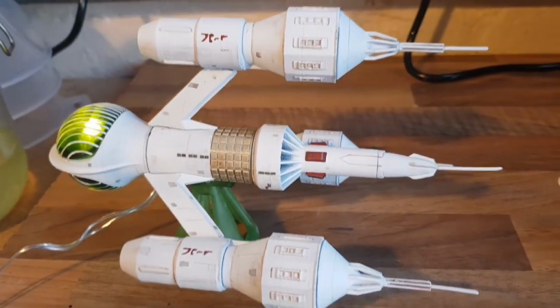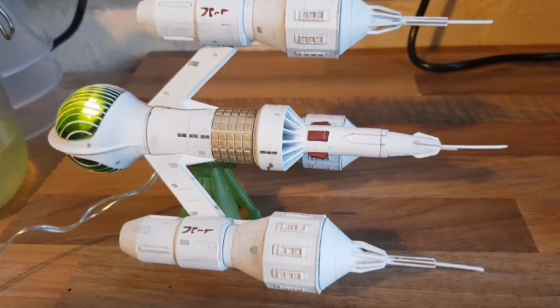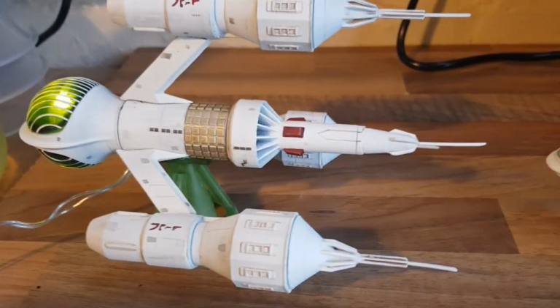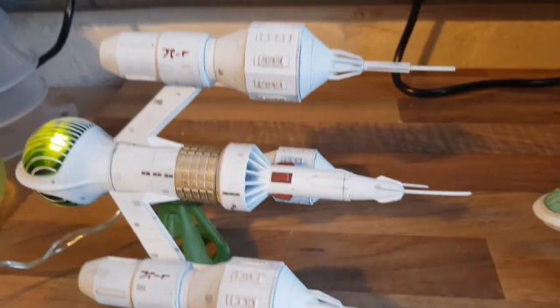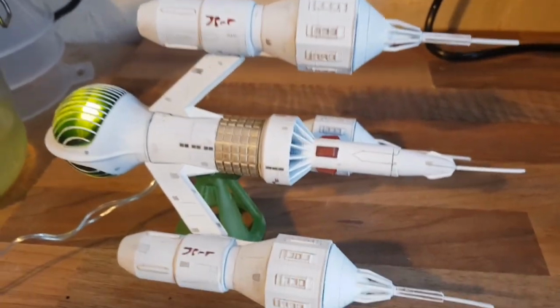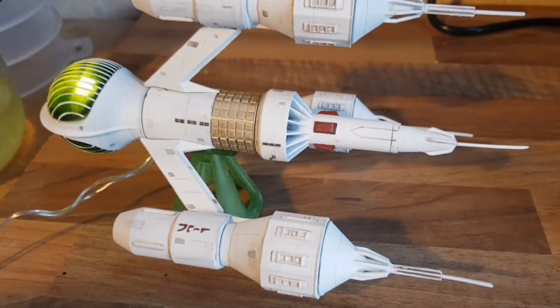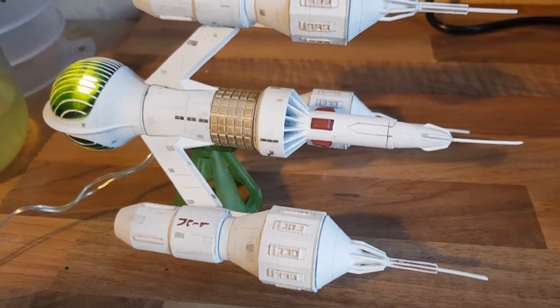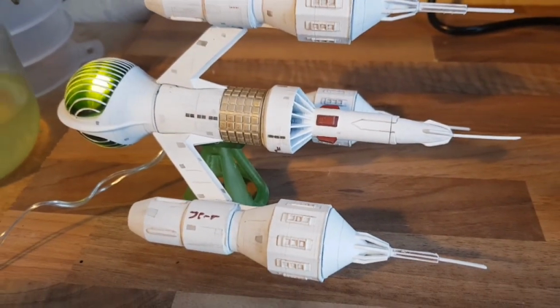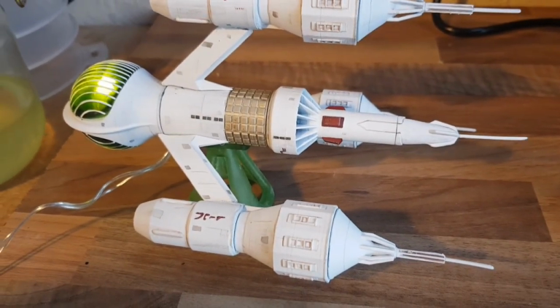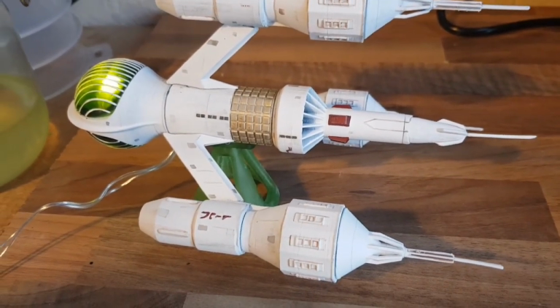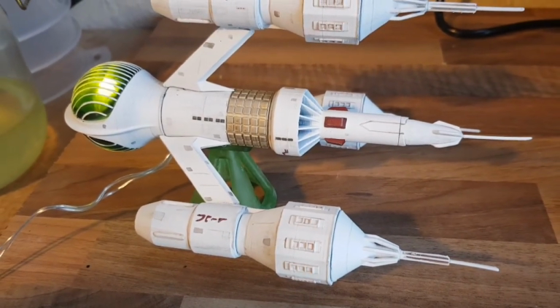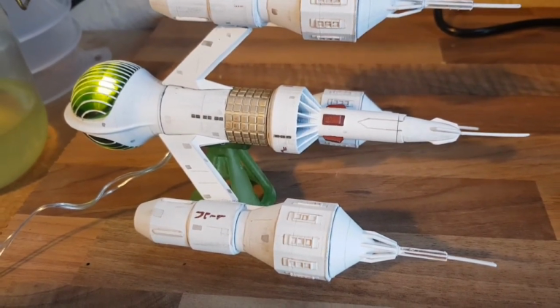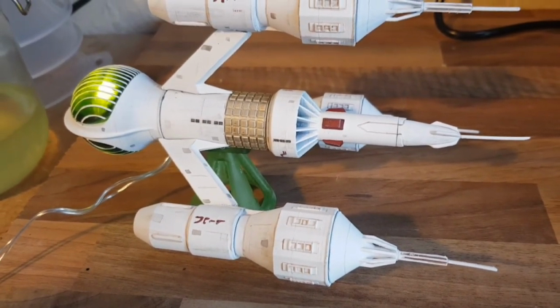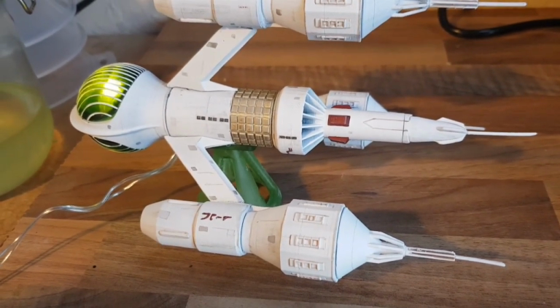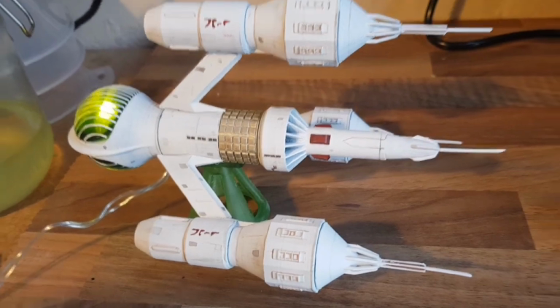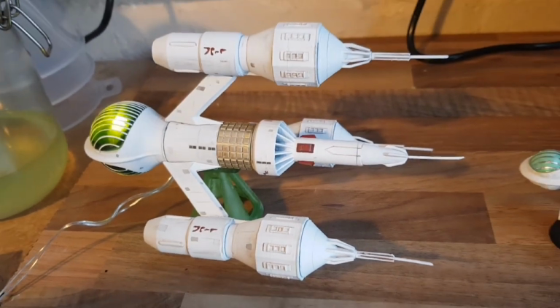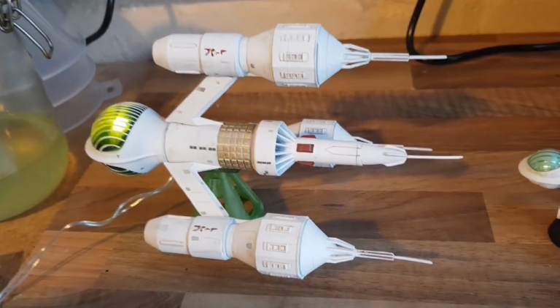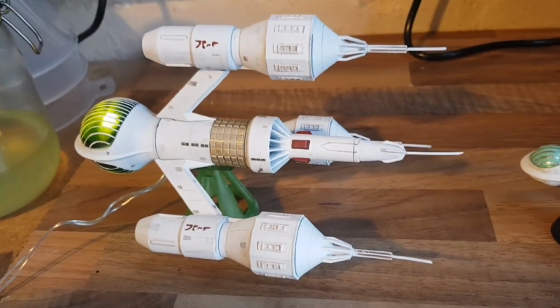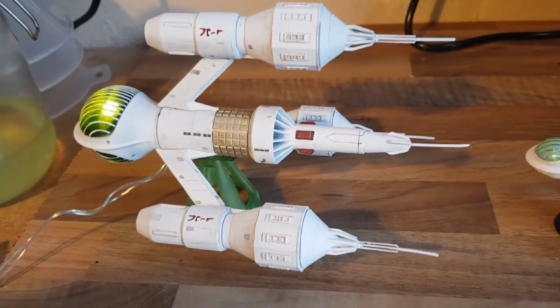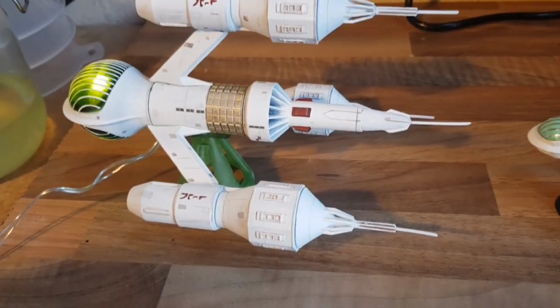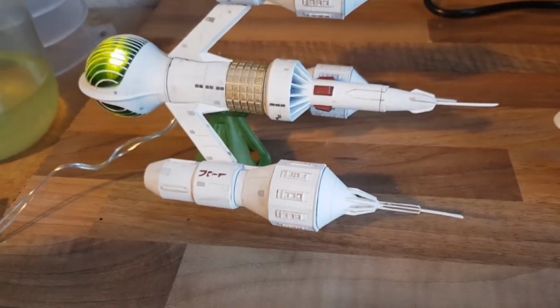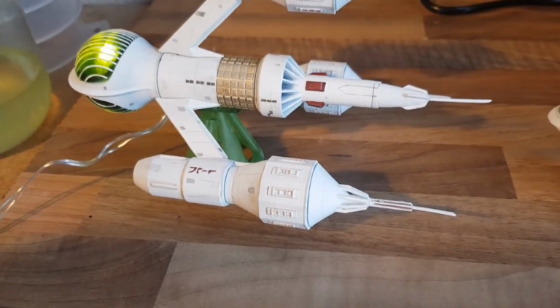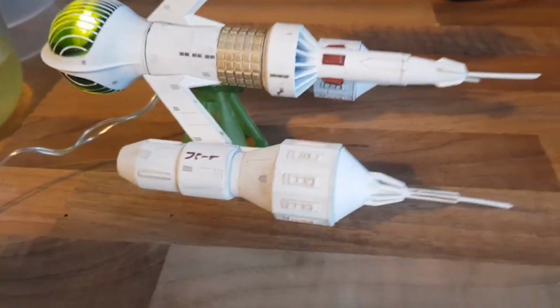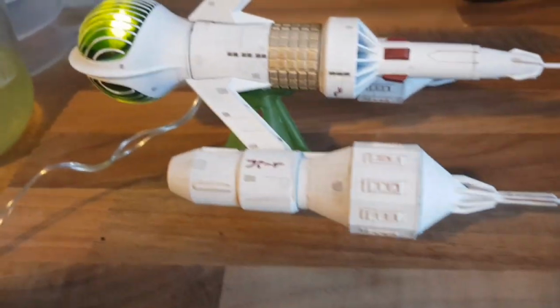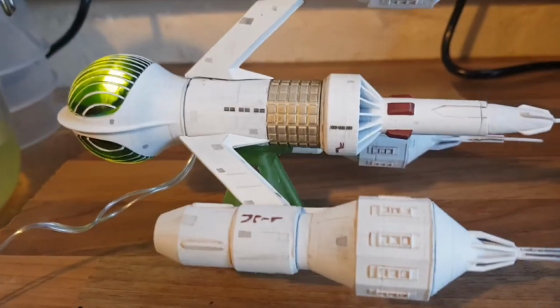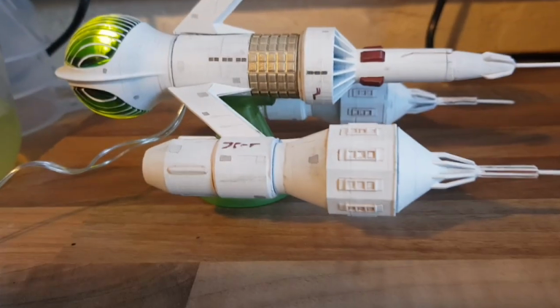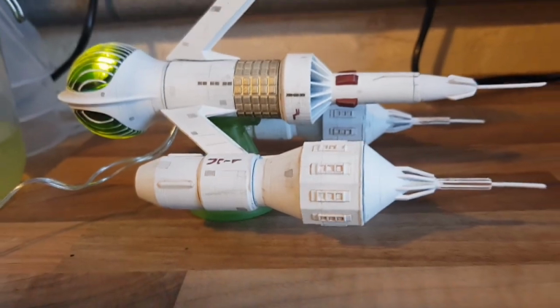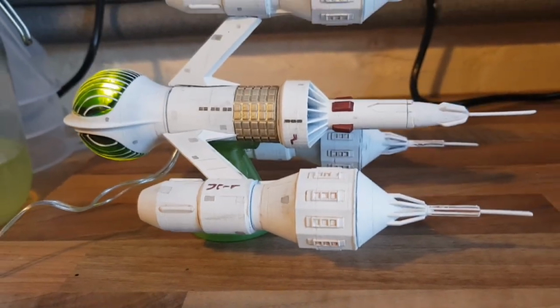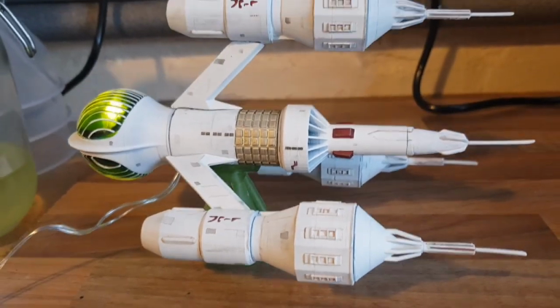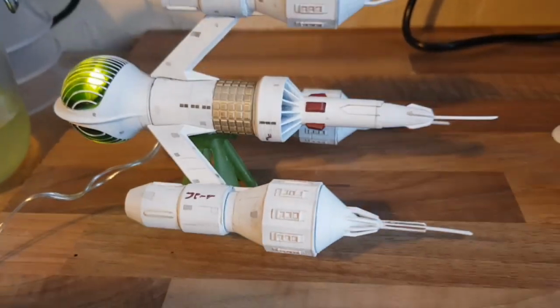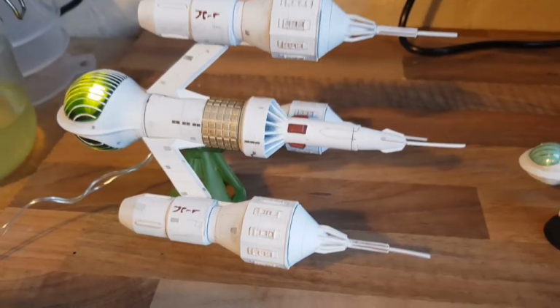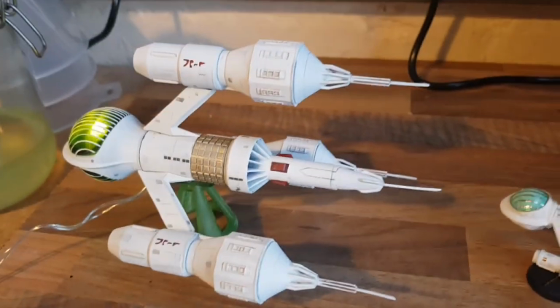A friend of mine, Eric, built one recently that was a PLA 3D print and said it was the worst kit he'd ever done — he'd never do another one. I think if he had a resin one, he might think better of it.